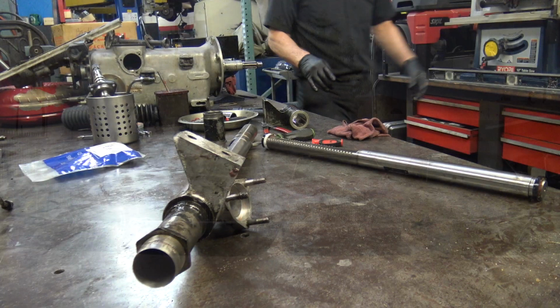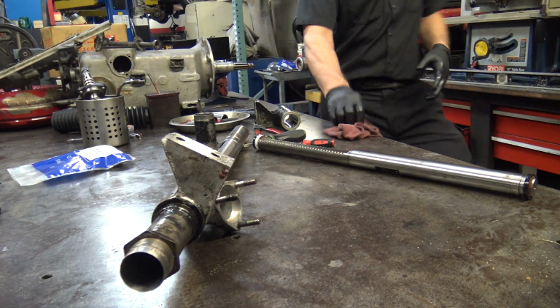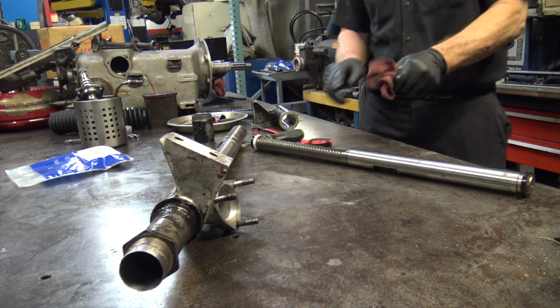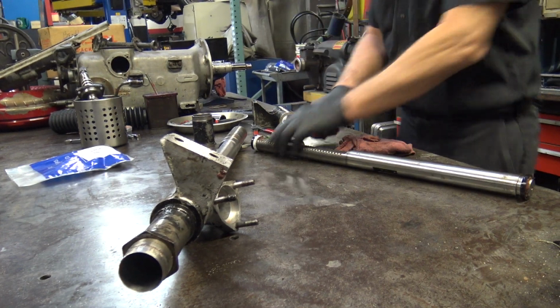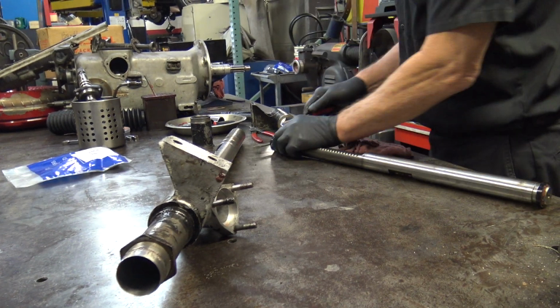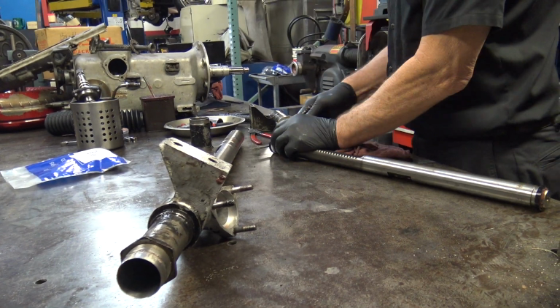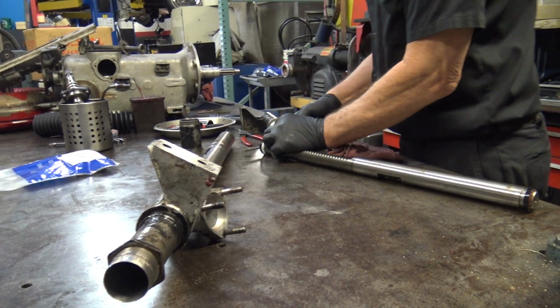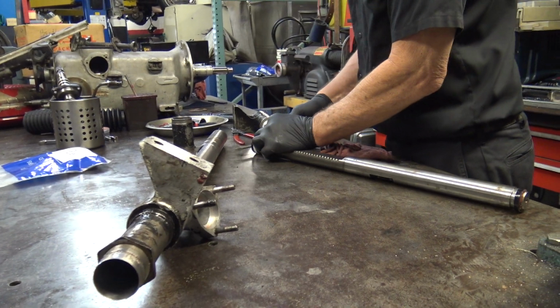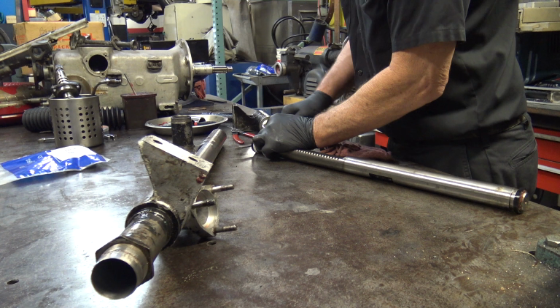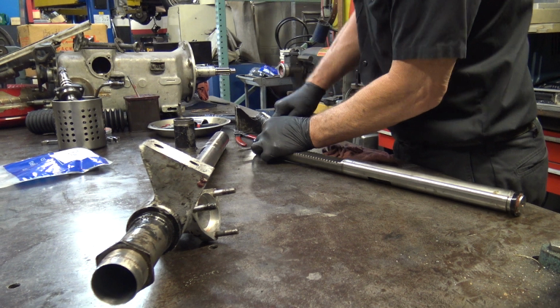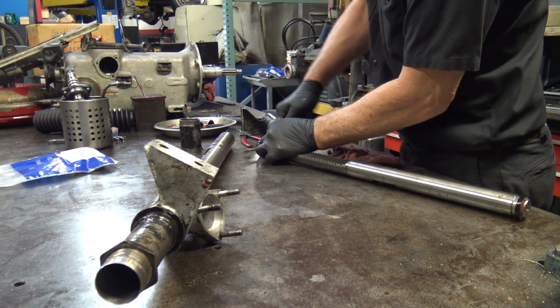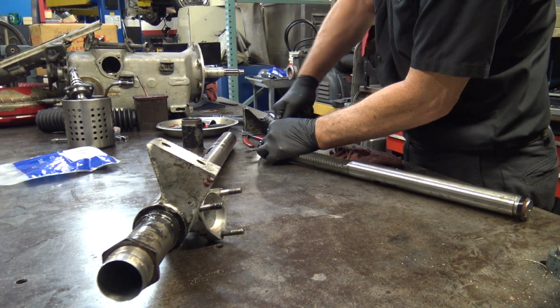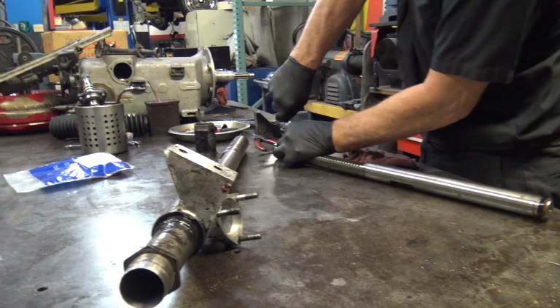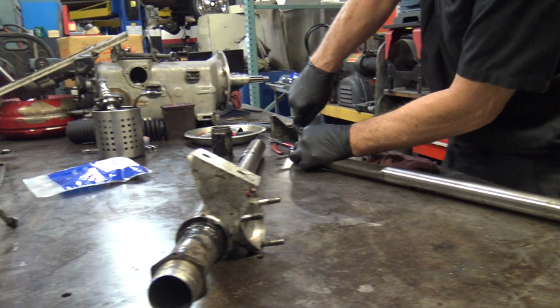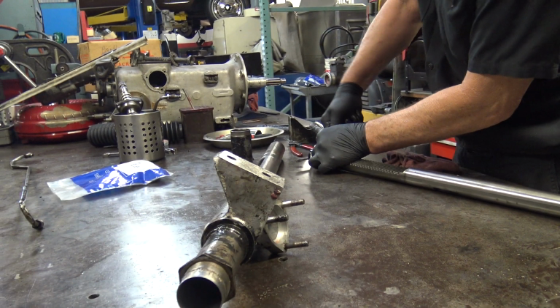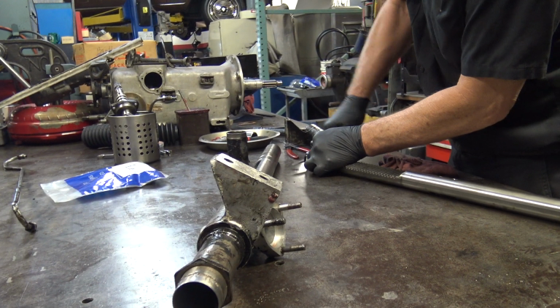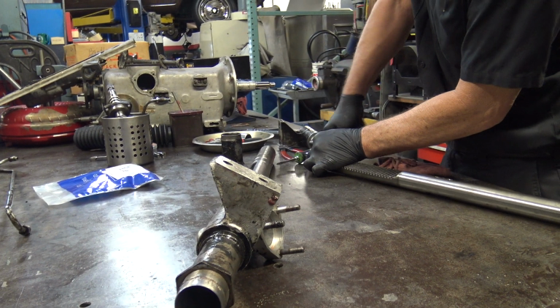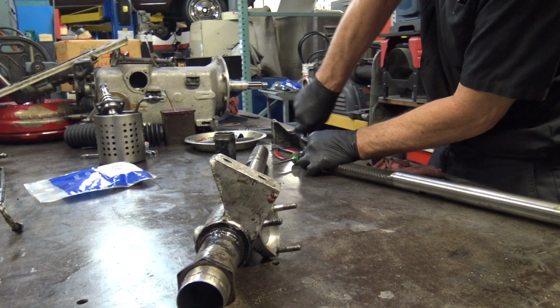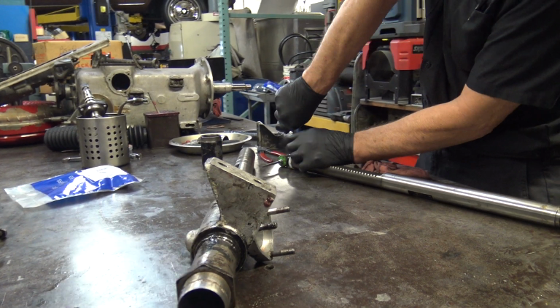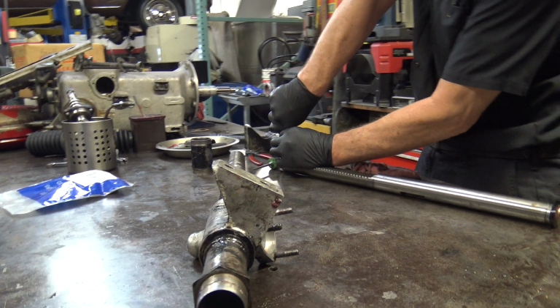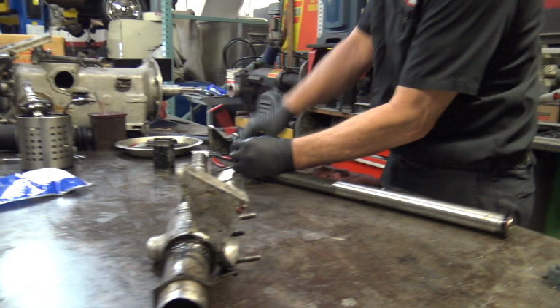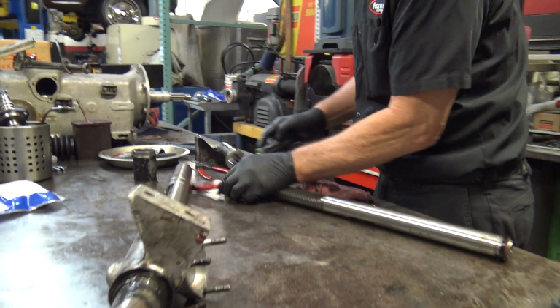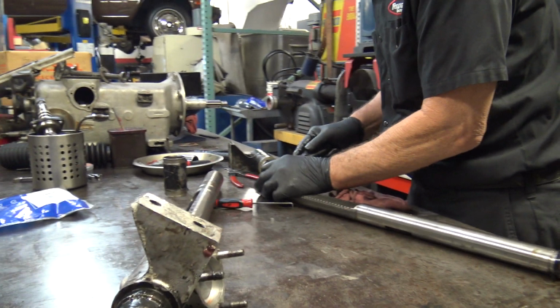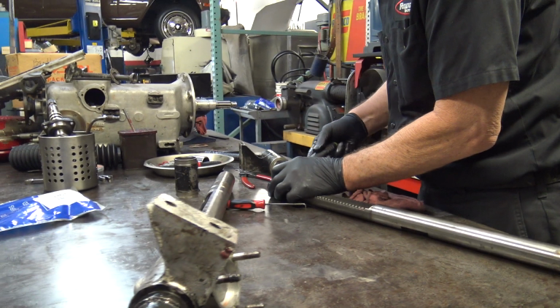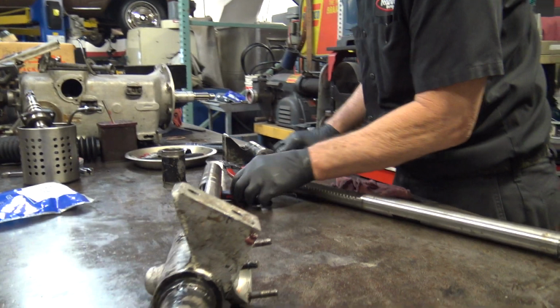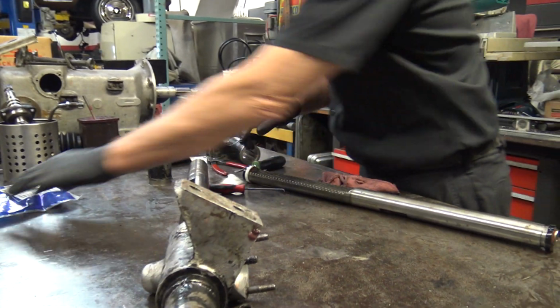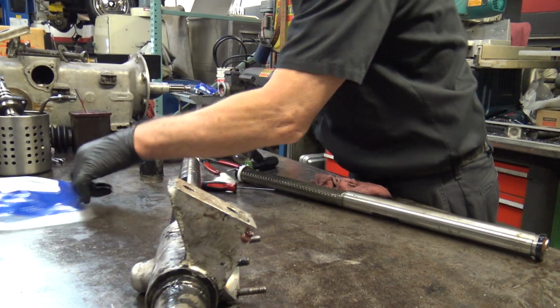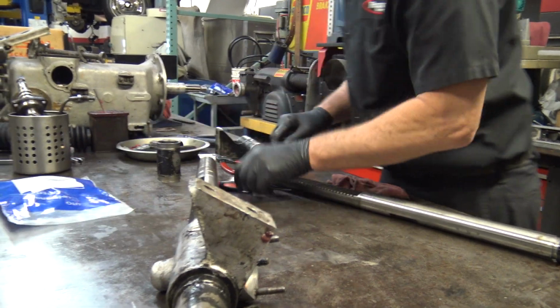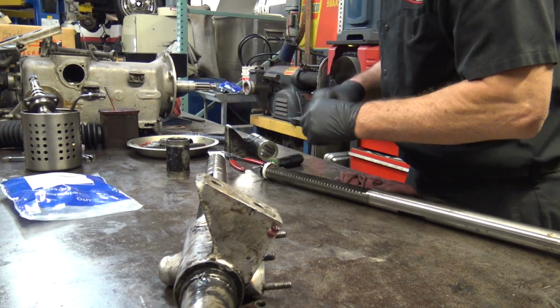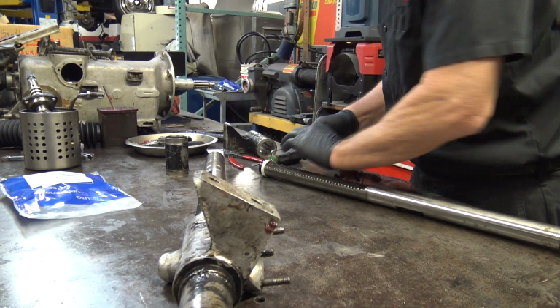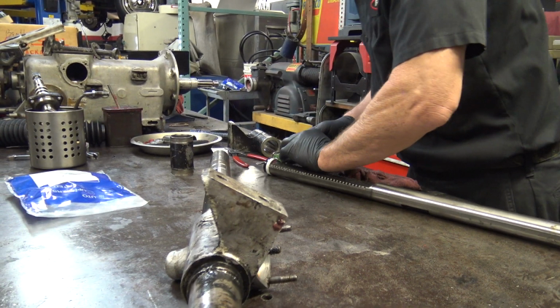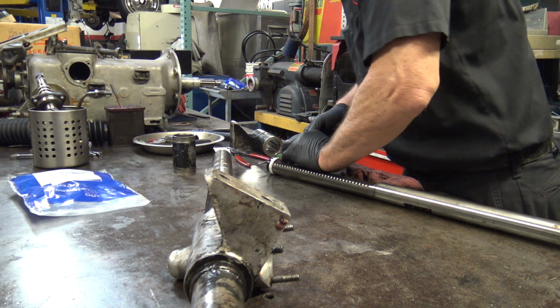Let's see if I can get this seal off now. These are really hard. Somebody has probably replaced it with a non-Burman style. Here's the kit right there. Let's get this thing off.